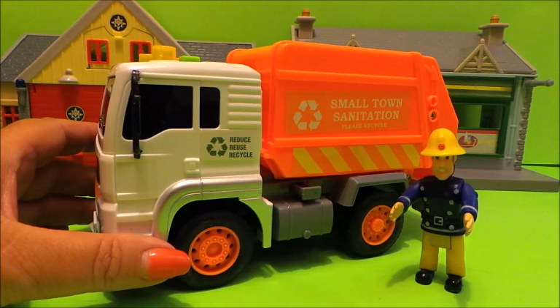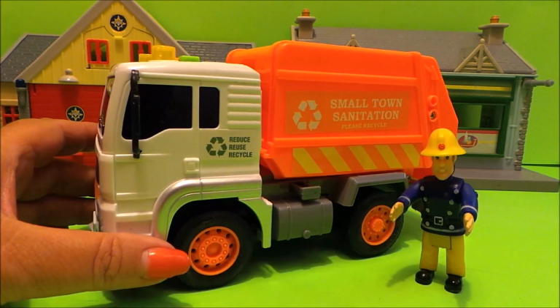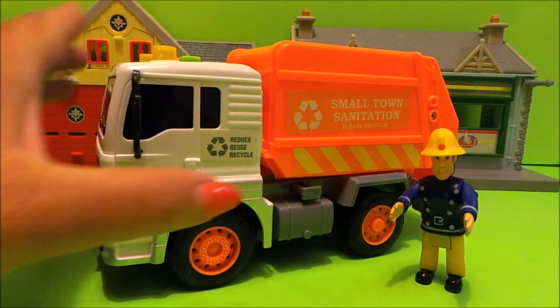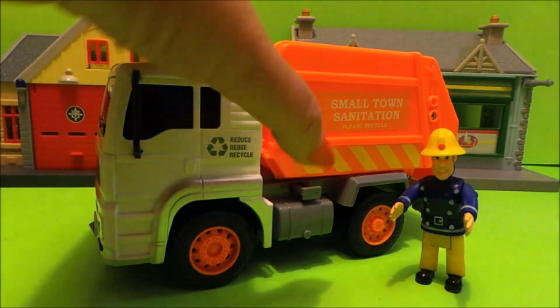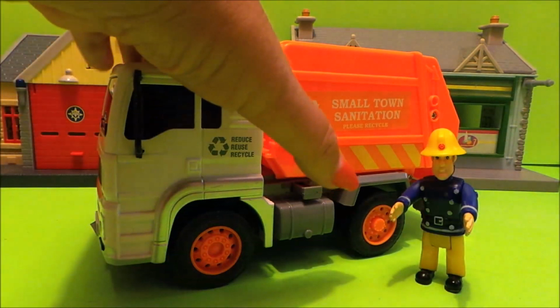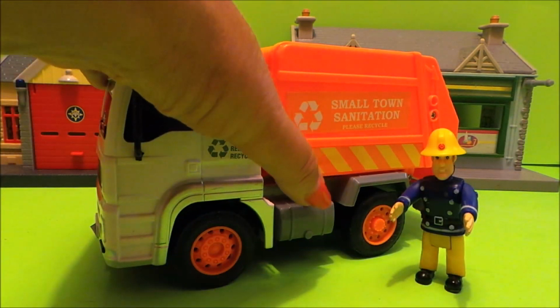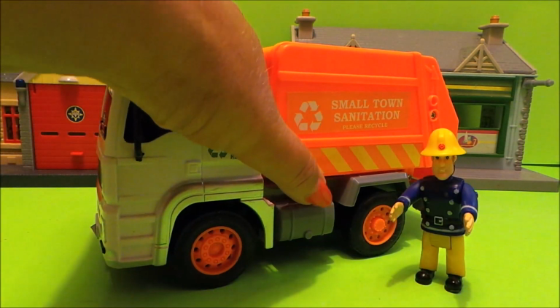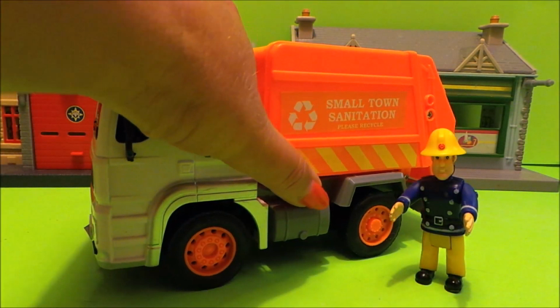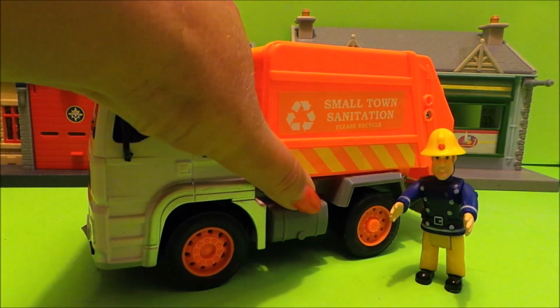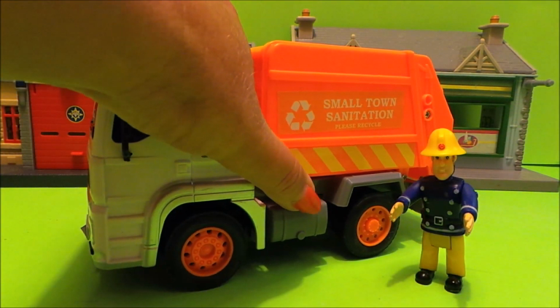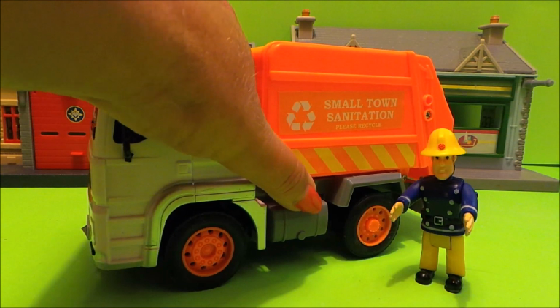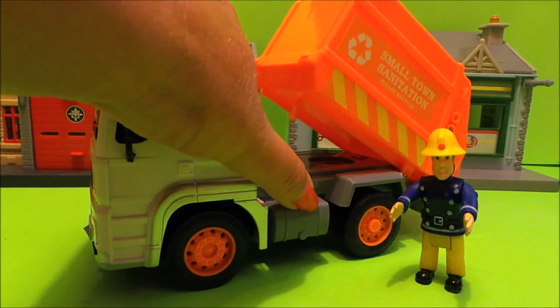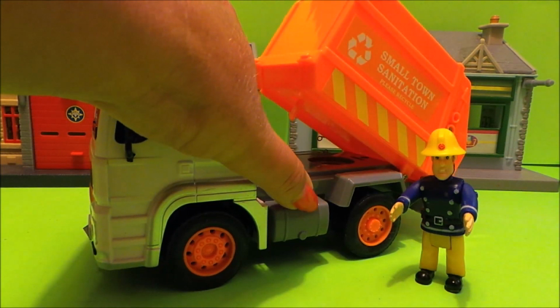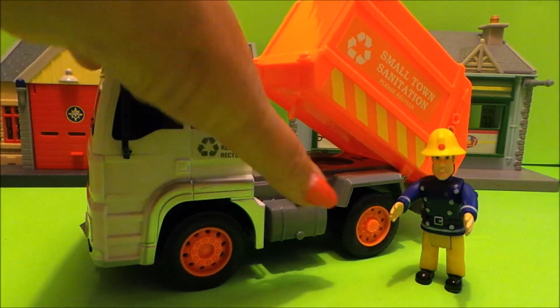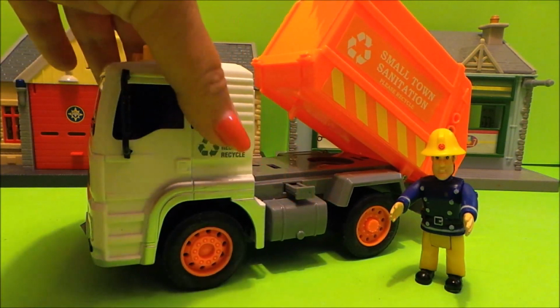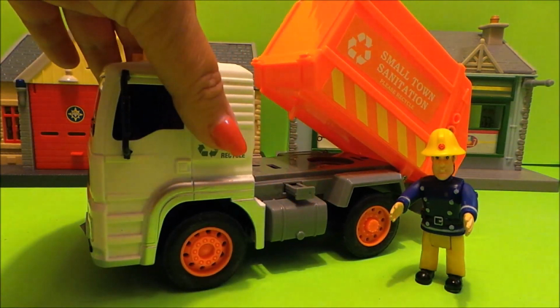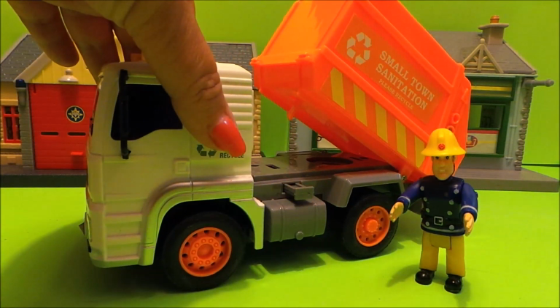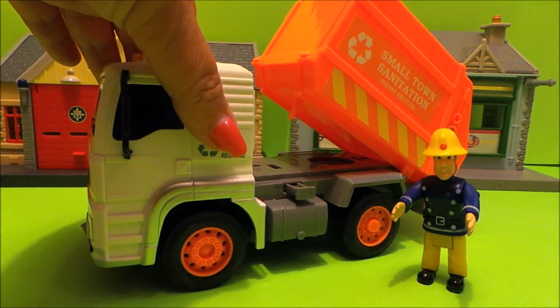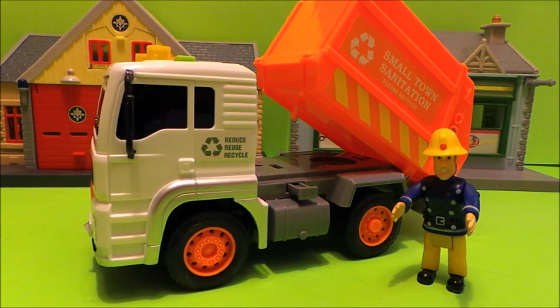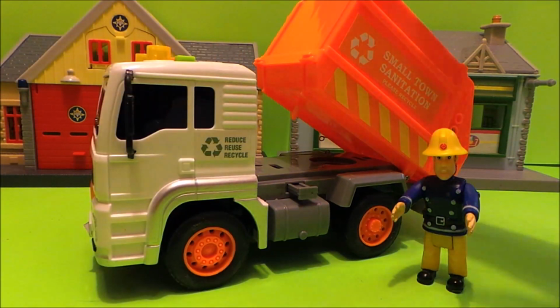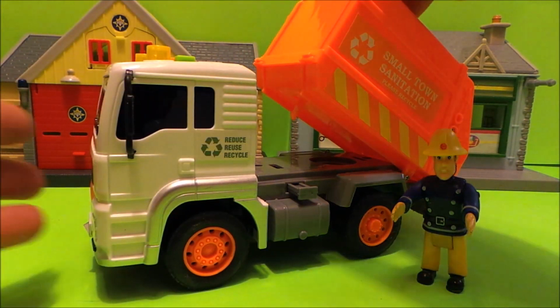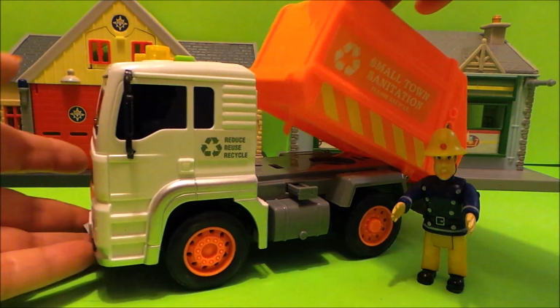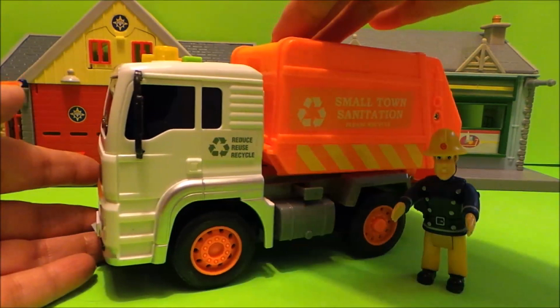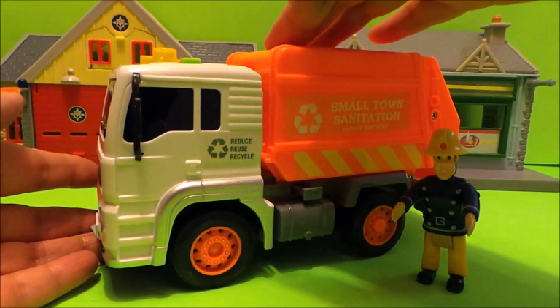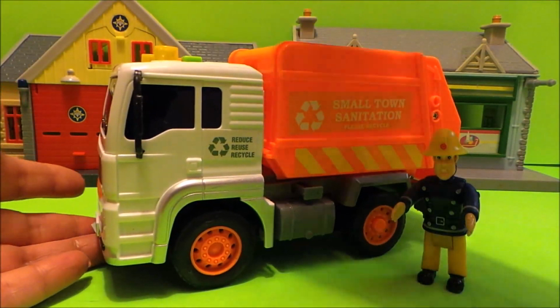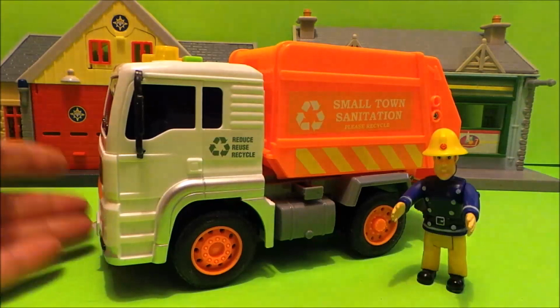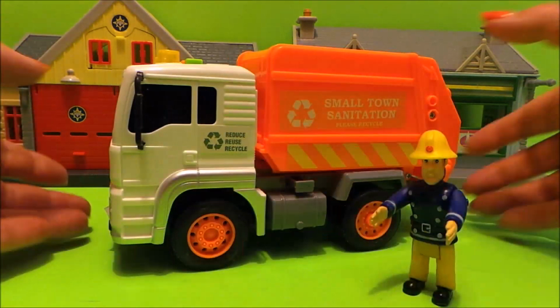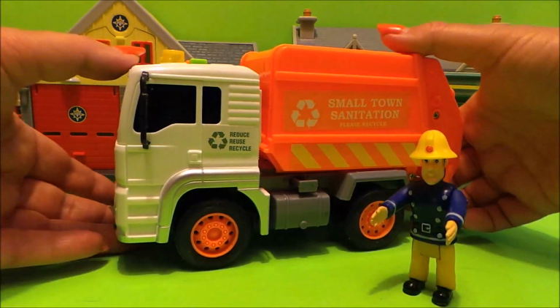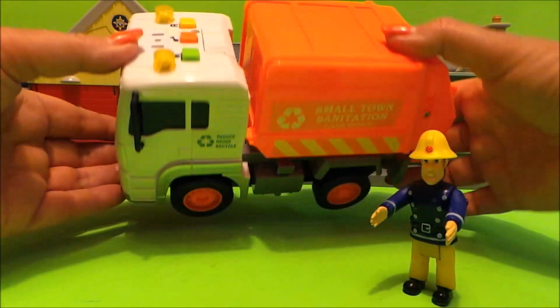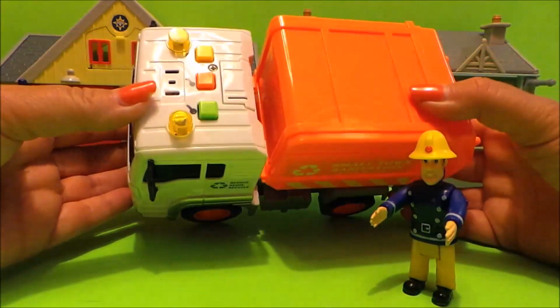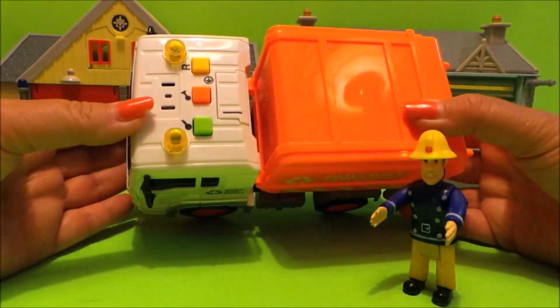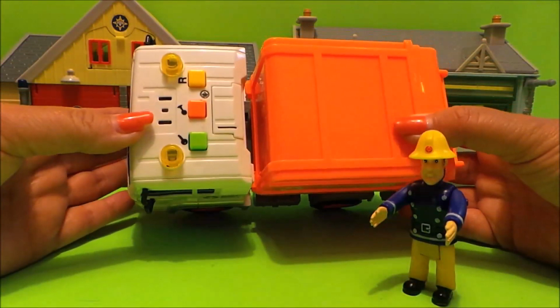Let's press this button and see what happens. Oh, so cool! We can clip it back into place and it has some buttons on the top.